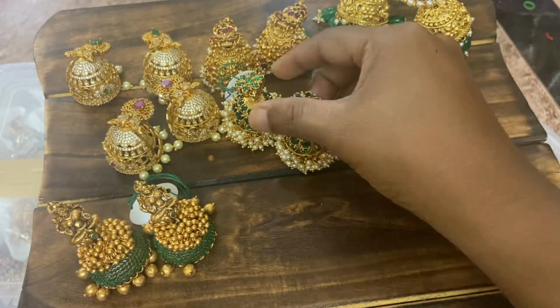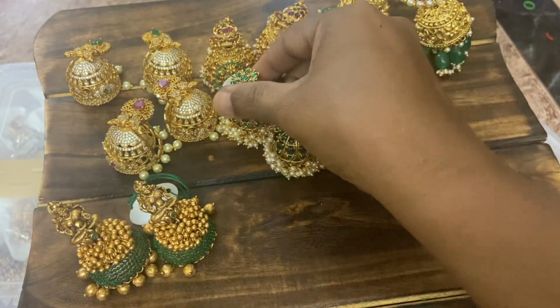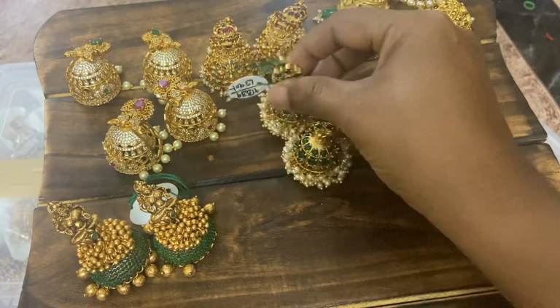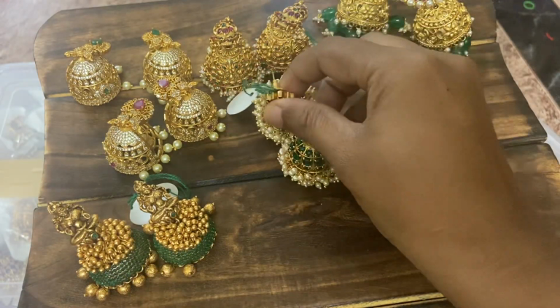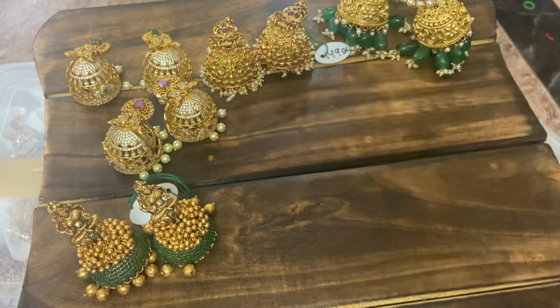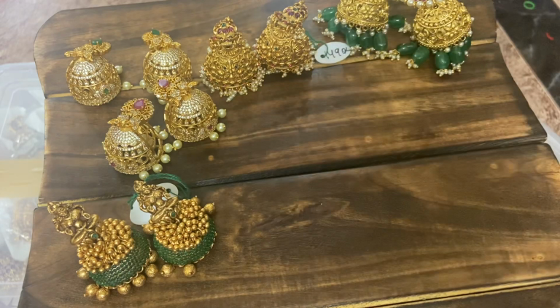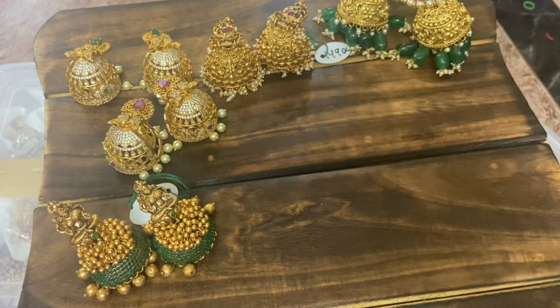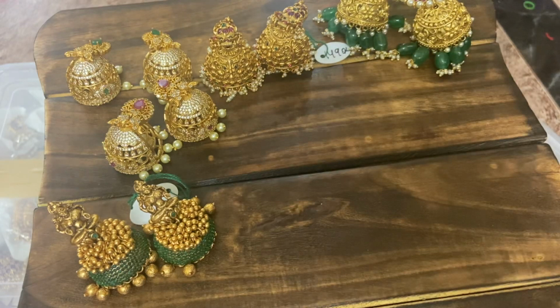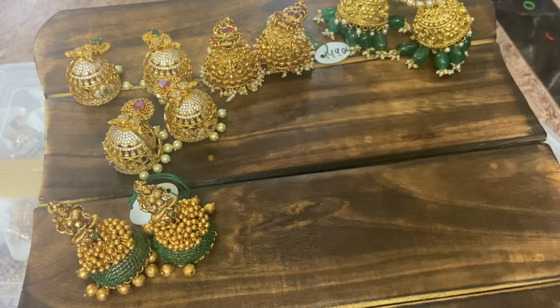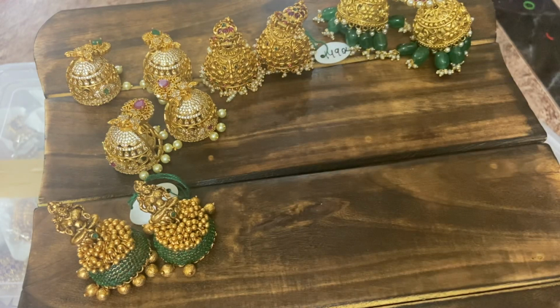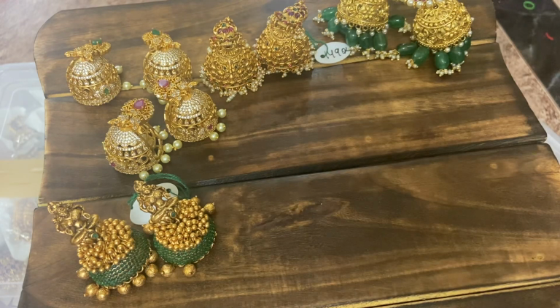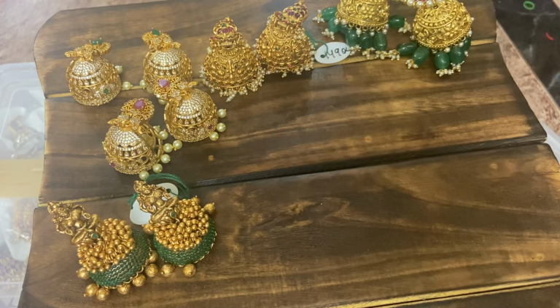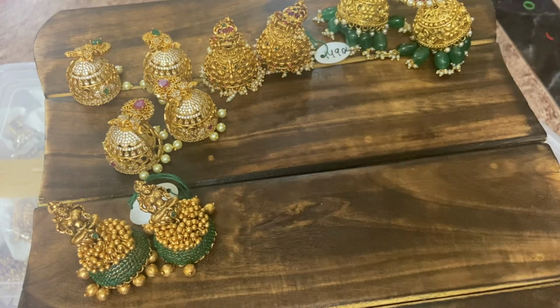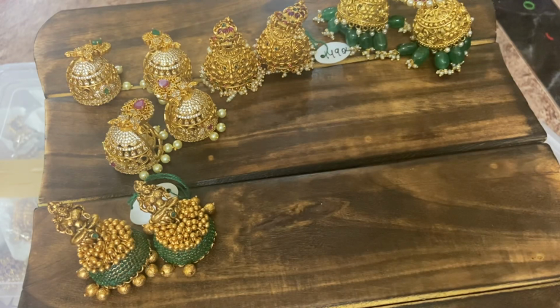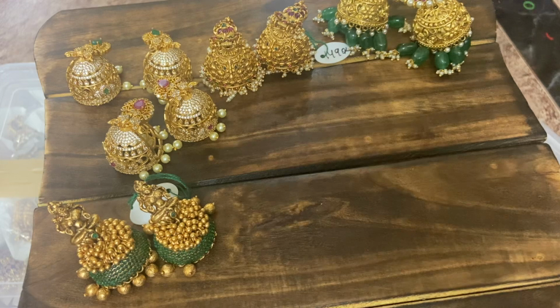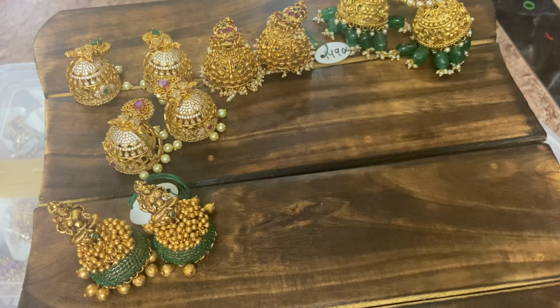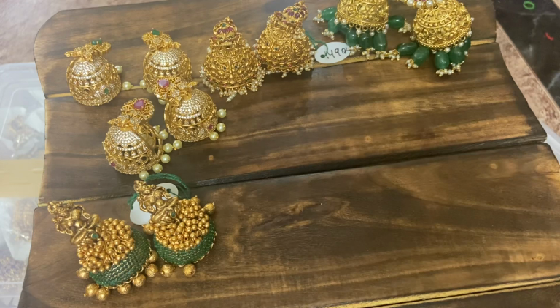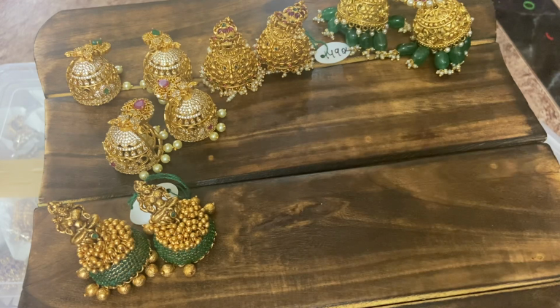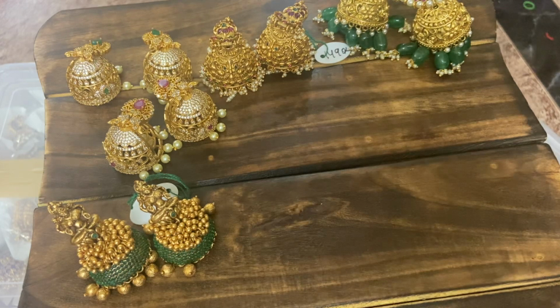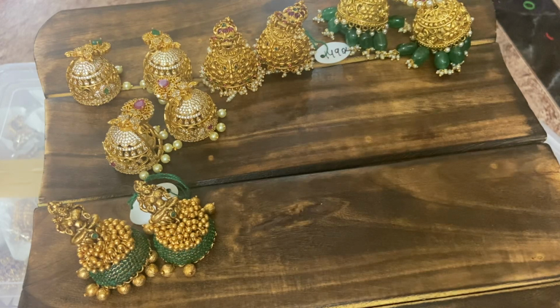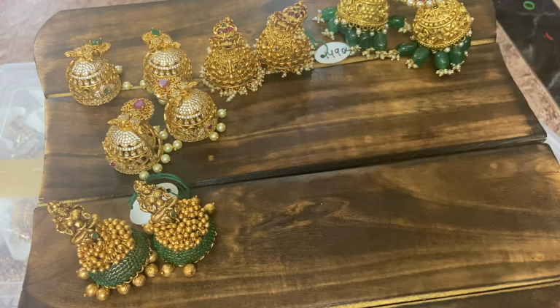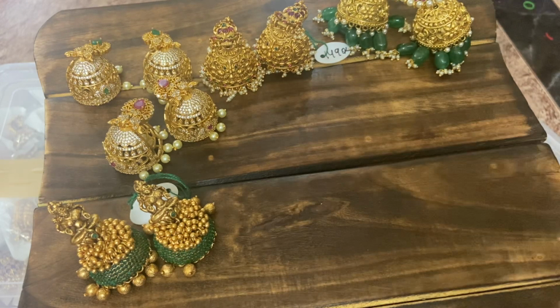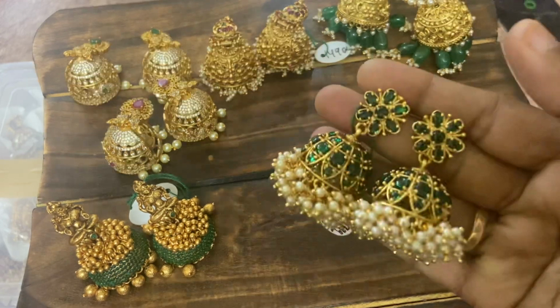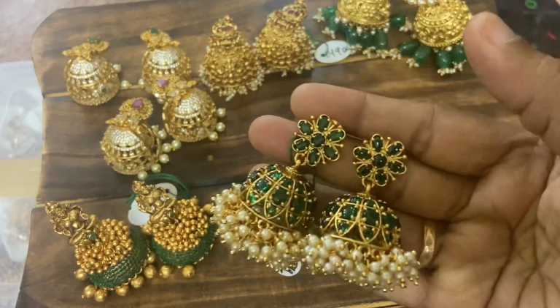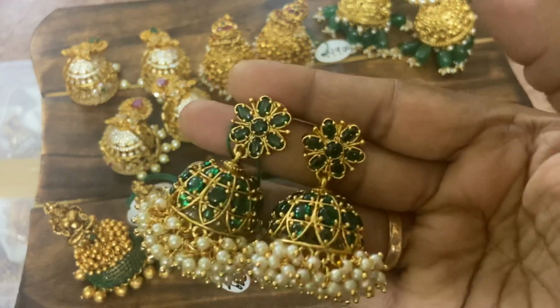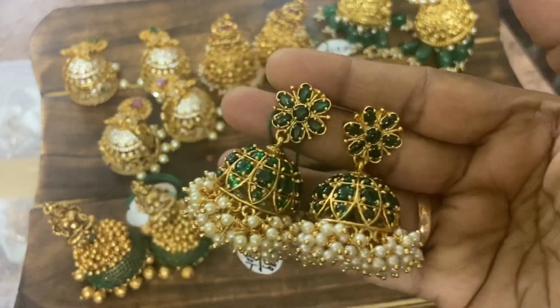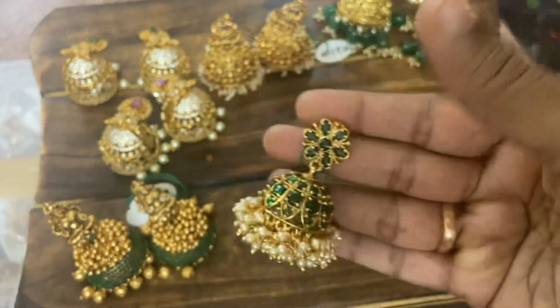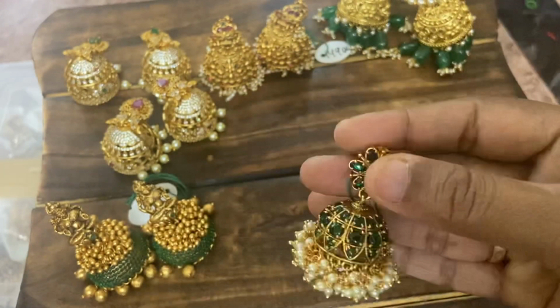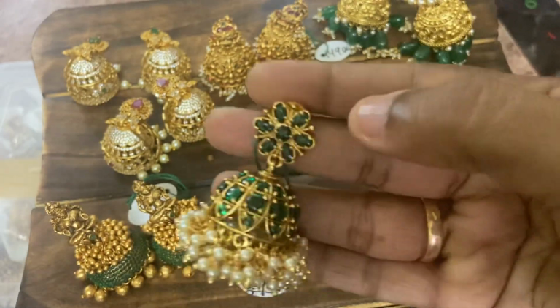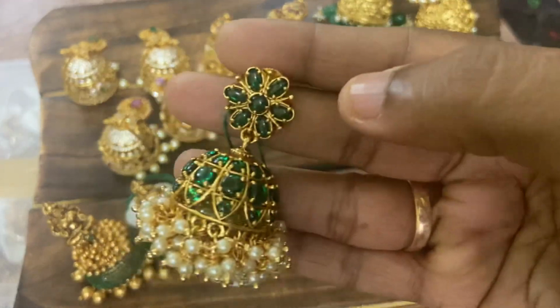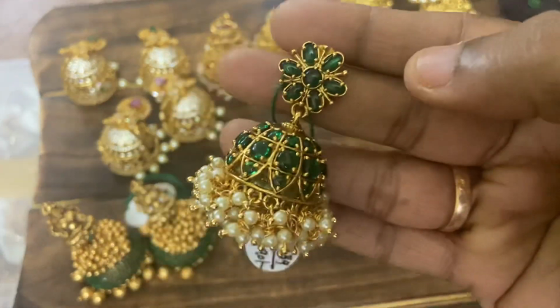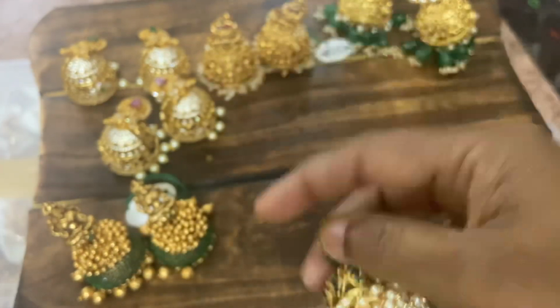Also available in green color — very beautiful. You can pair it with a plain kasu maala — it looks super. Pearls are also very neat and heavy in this — next, see the Jumbo Jumkis.